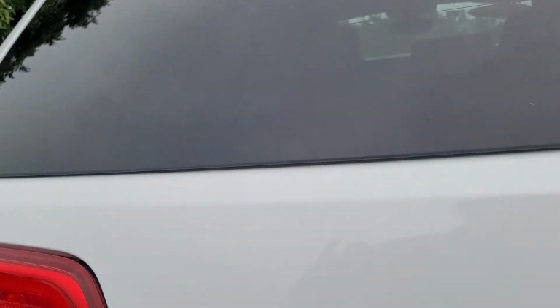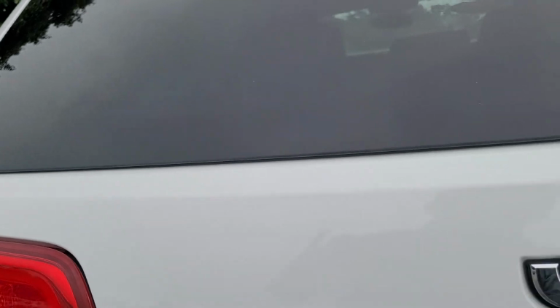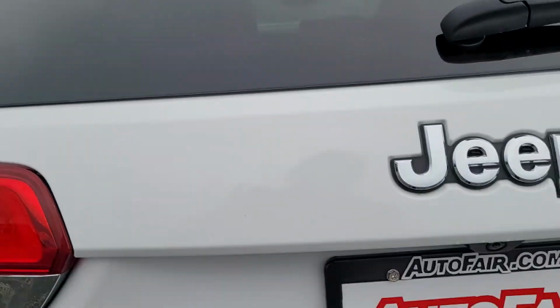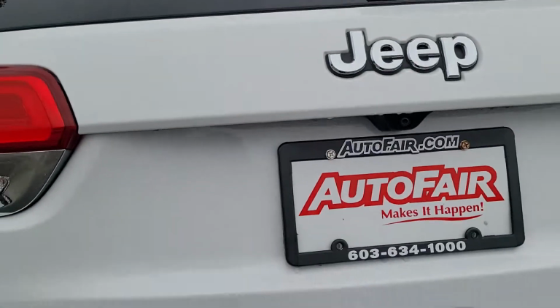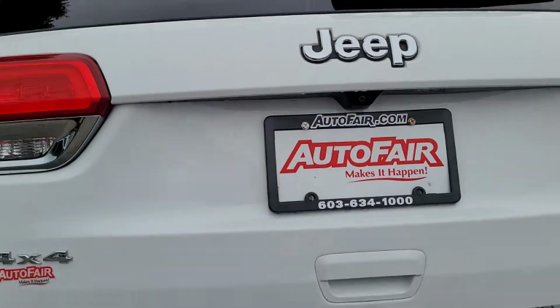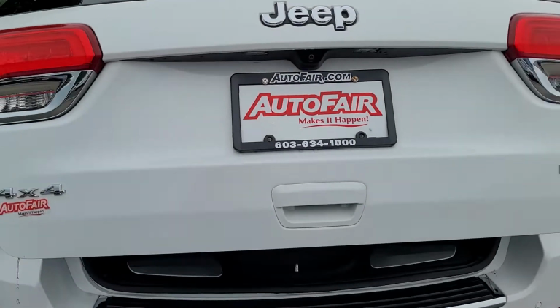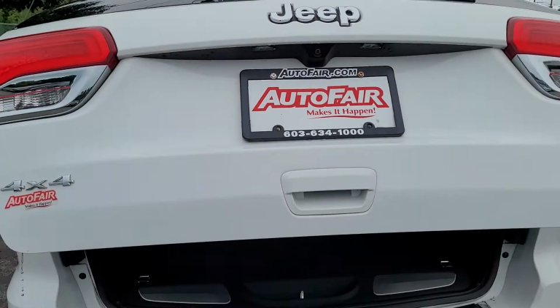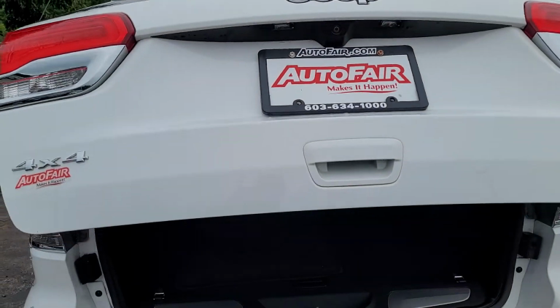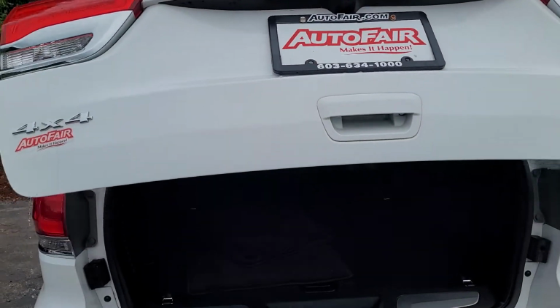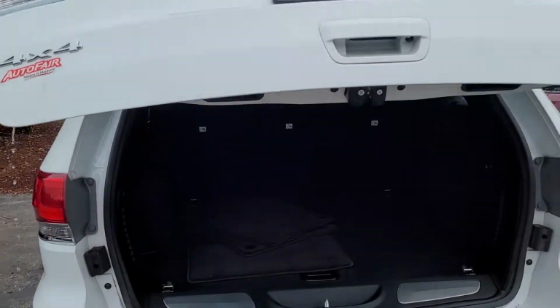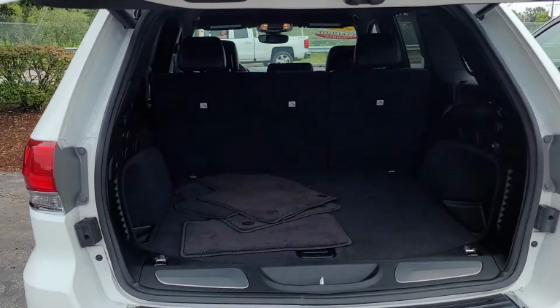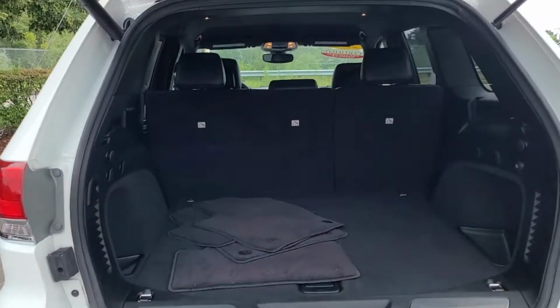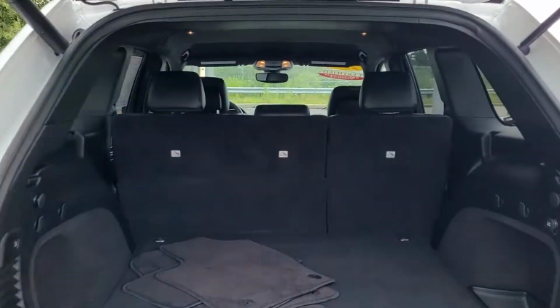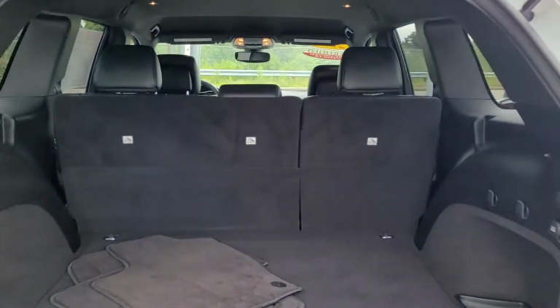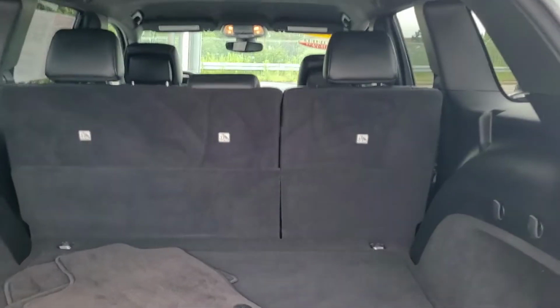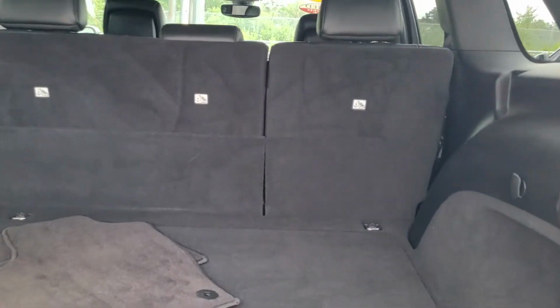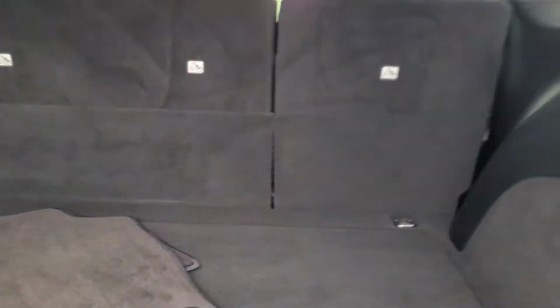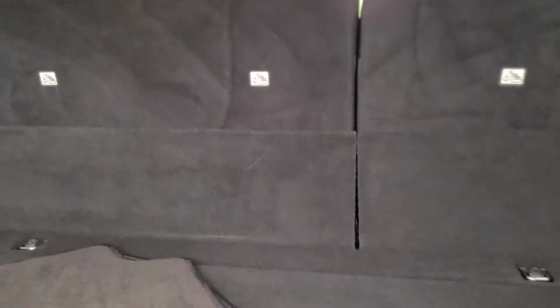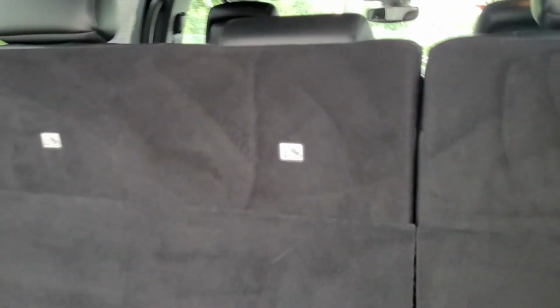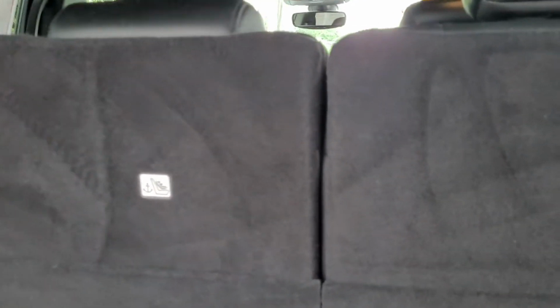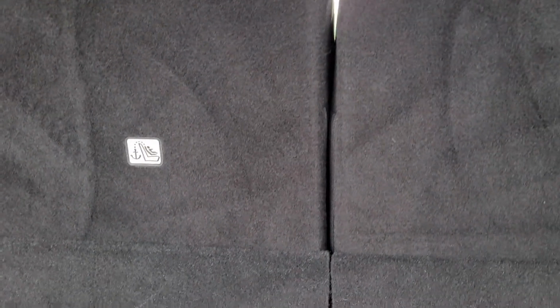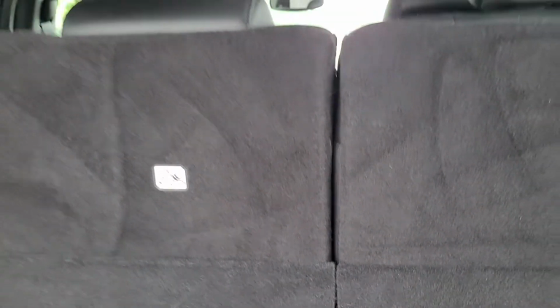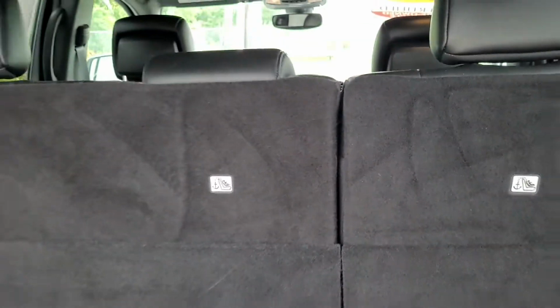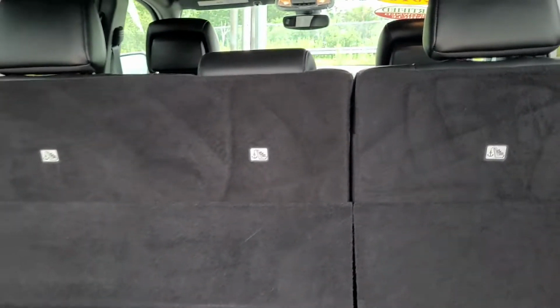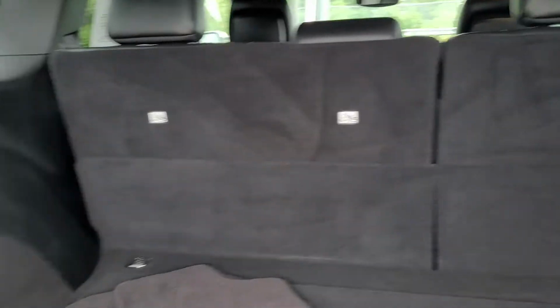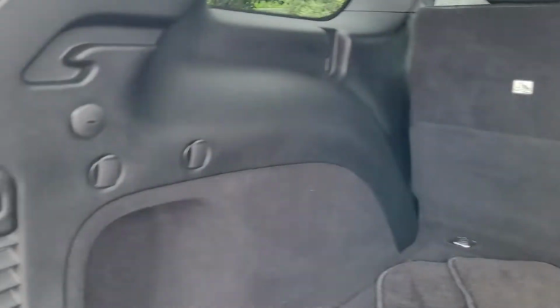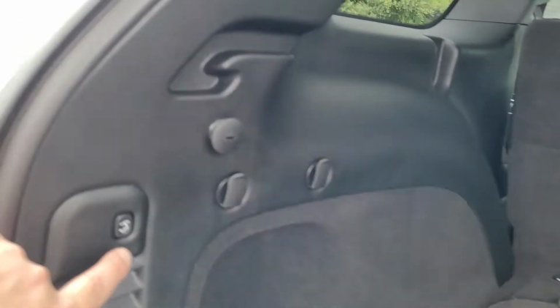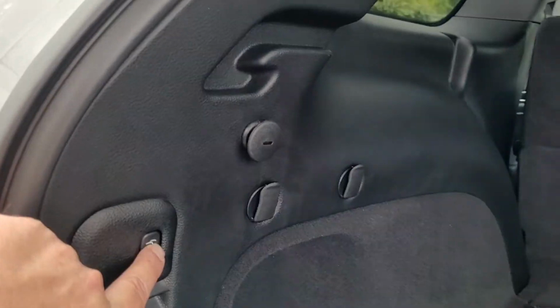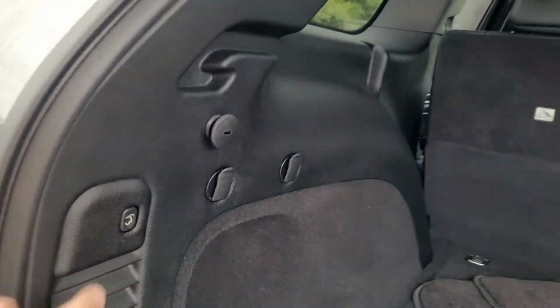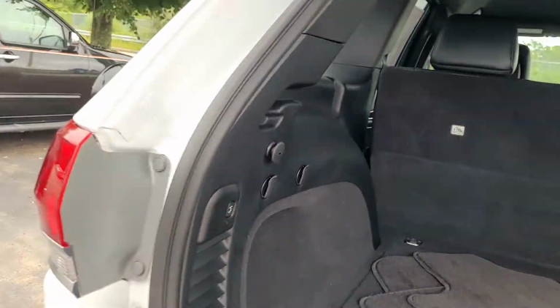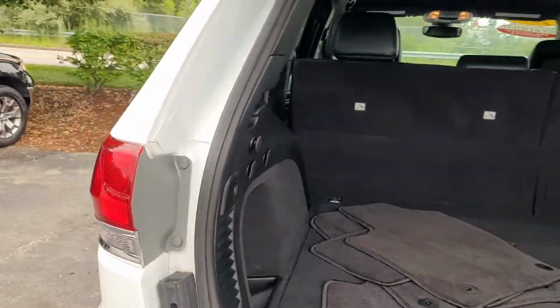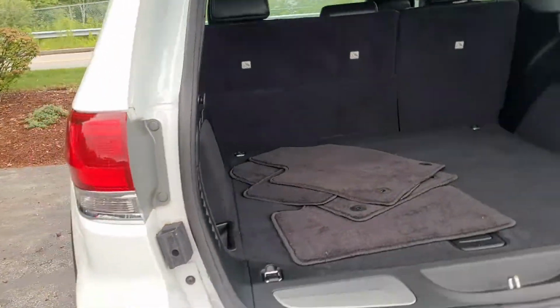This is the Limited trim. It's got a power lift tailgate. Plenty of room in the back. The seats have a 60-40 rear split in case you need more room. One touch gets us out of there.